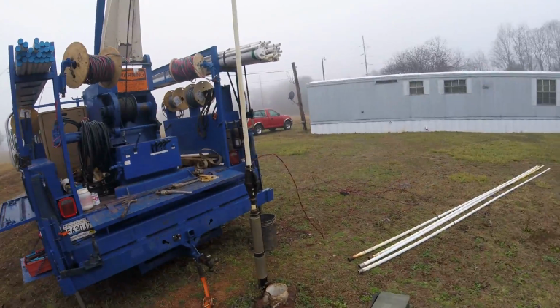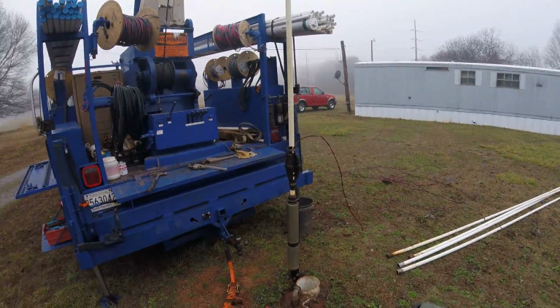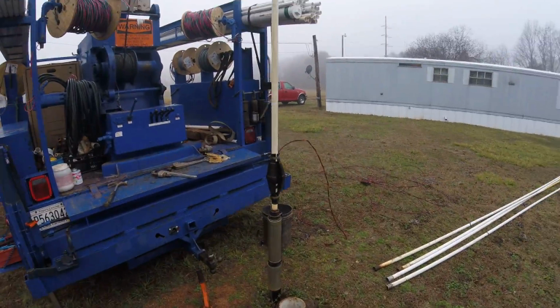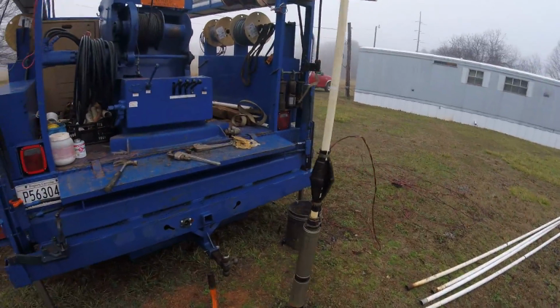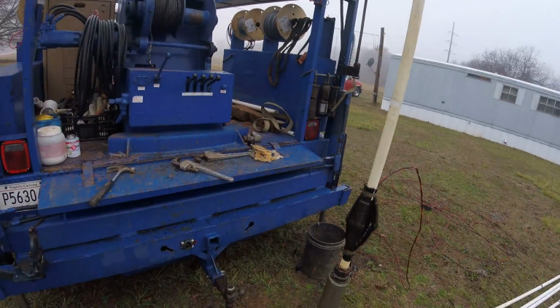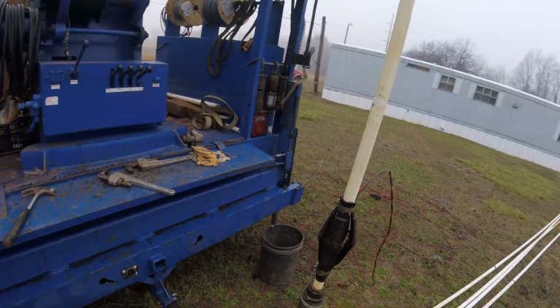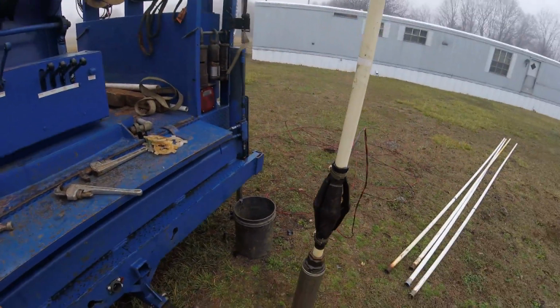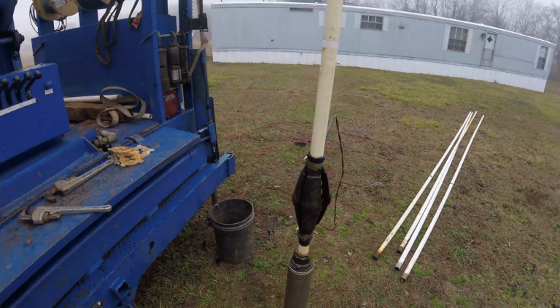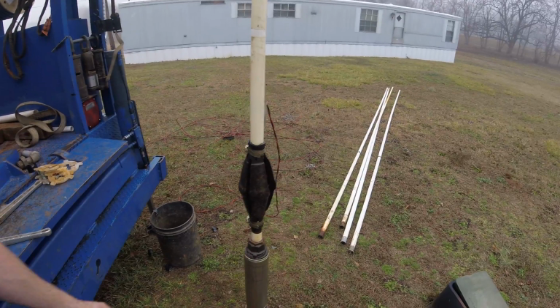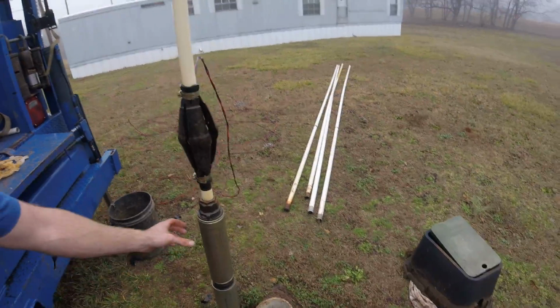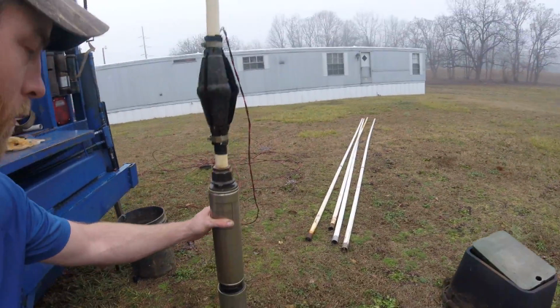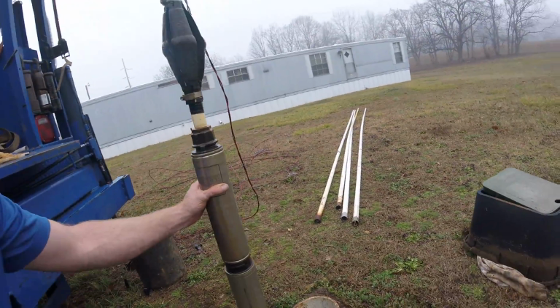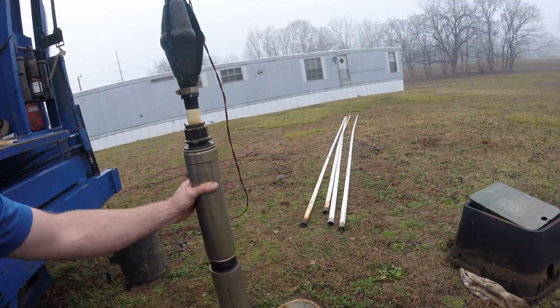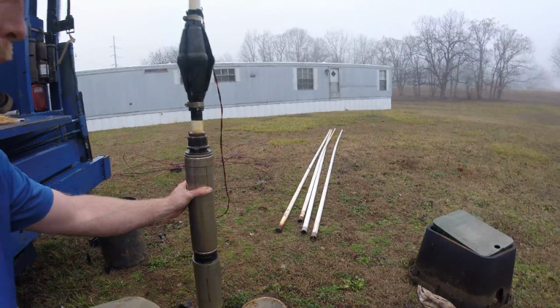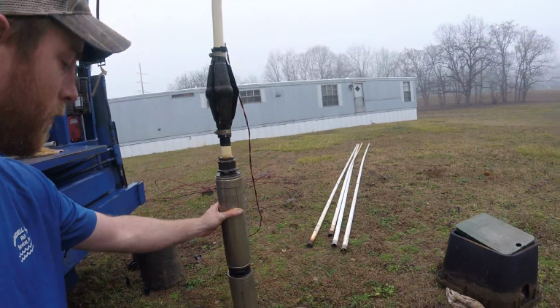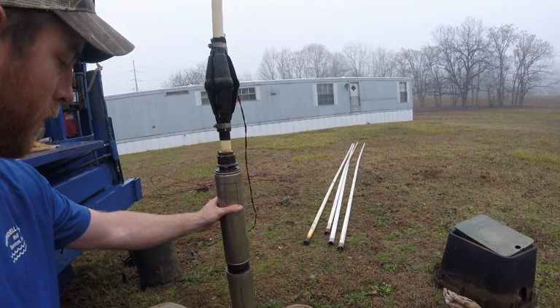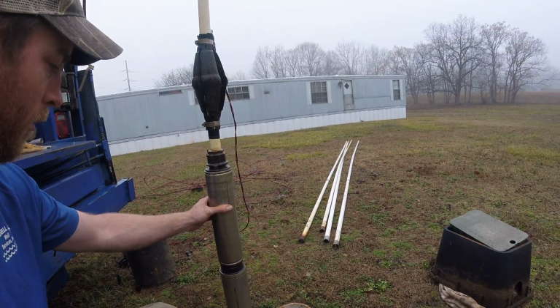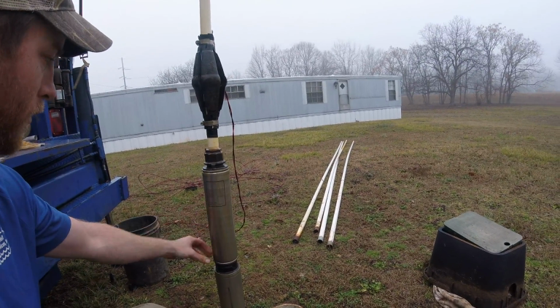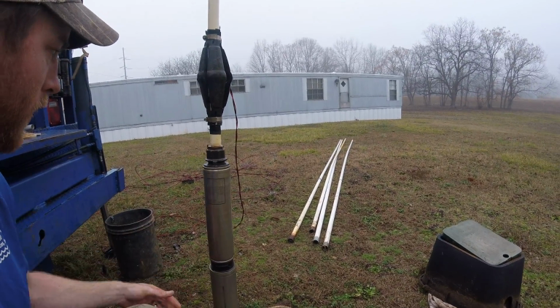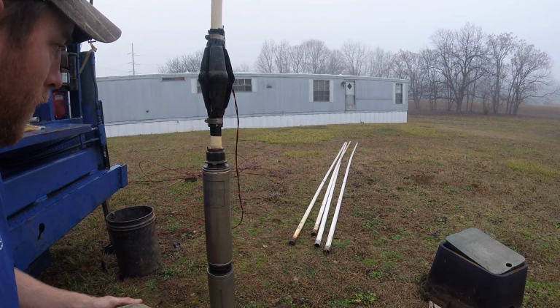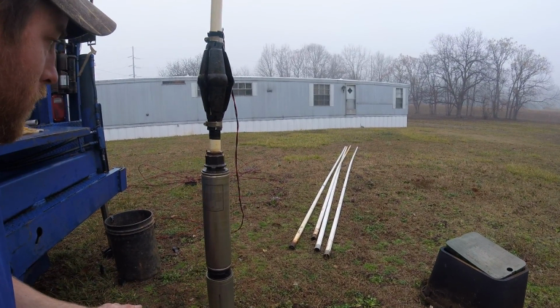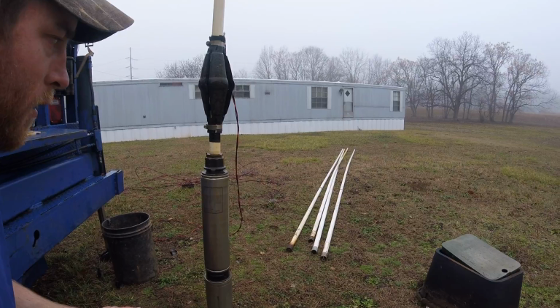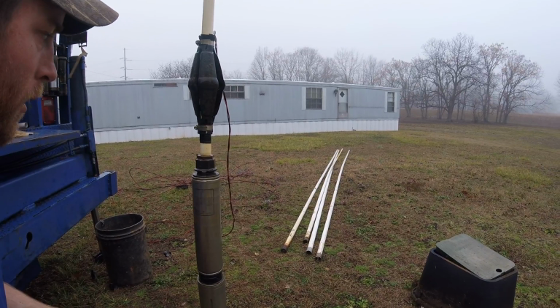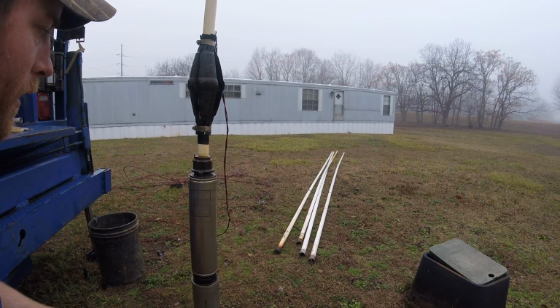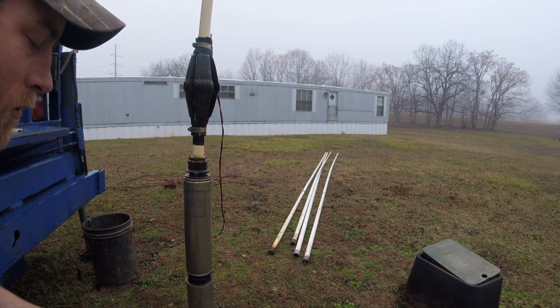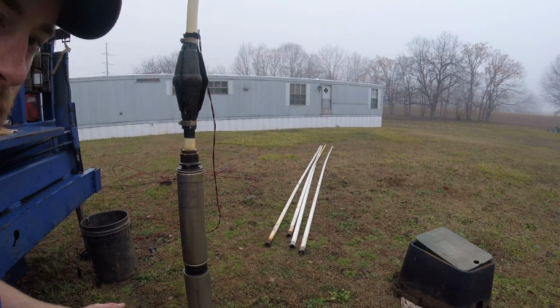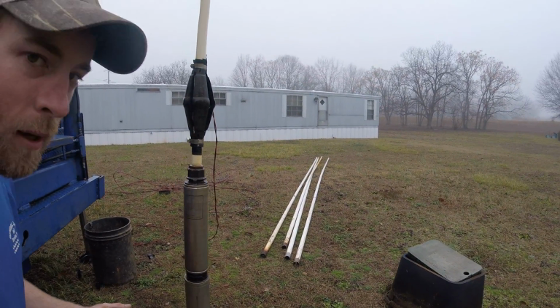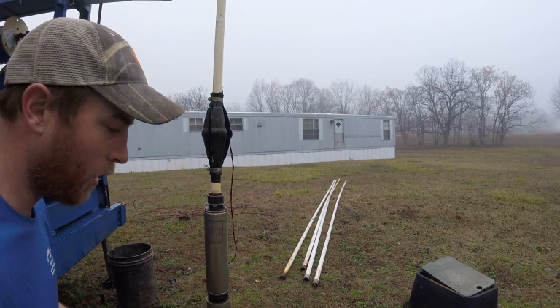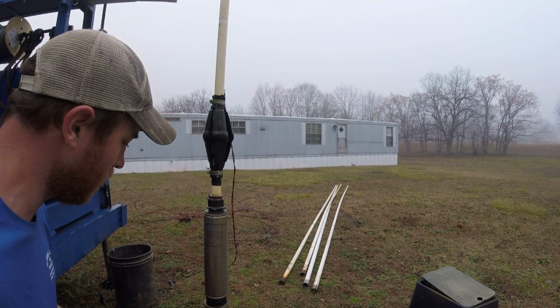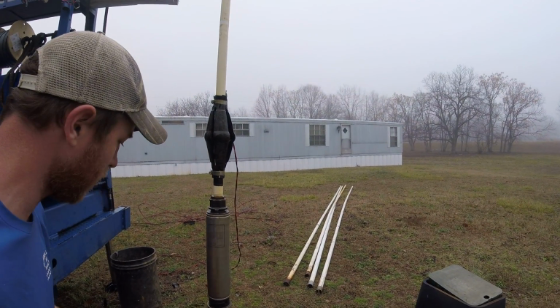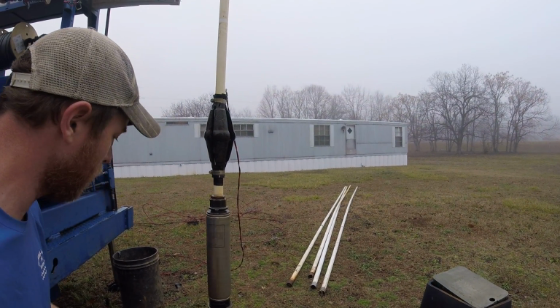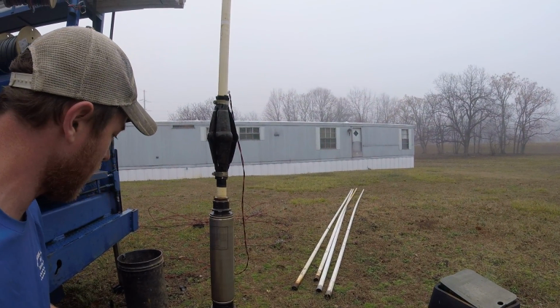The pump was running but it would only run at 30 pounds of pressure. As you can see, just got done pulling it out — it looks basically brand new, just like the day we pulled it out.